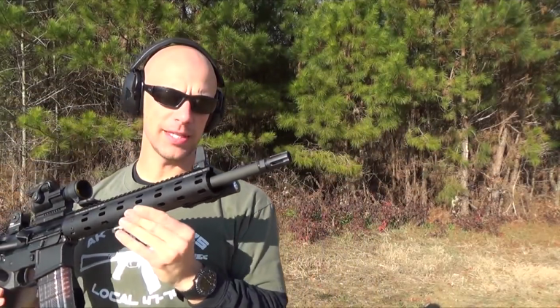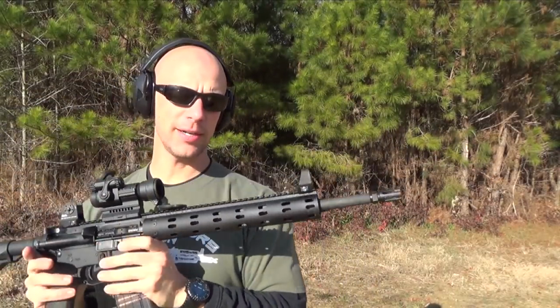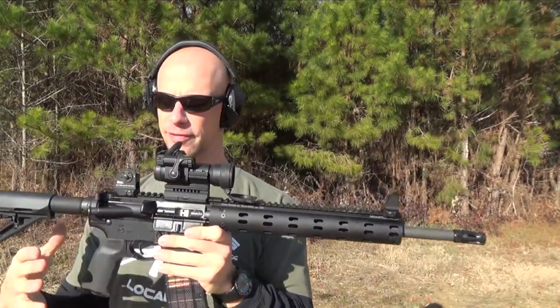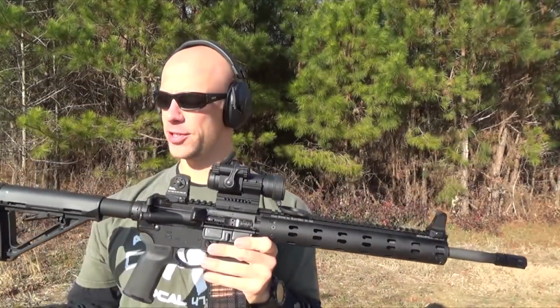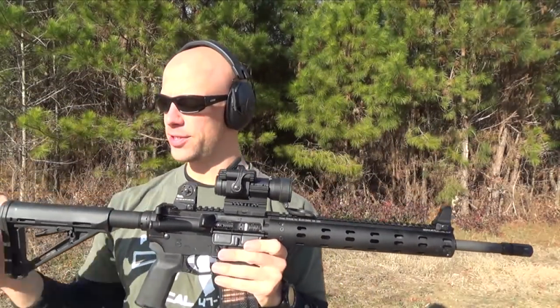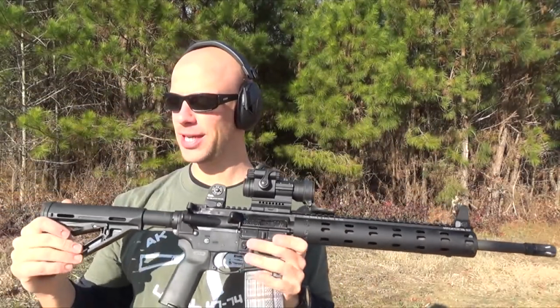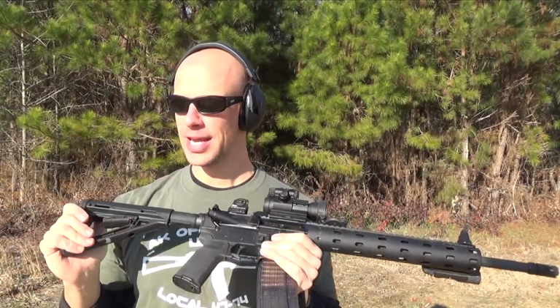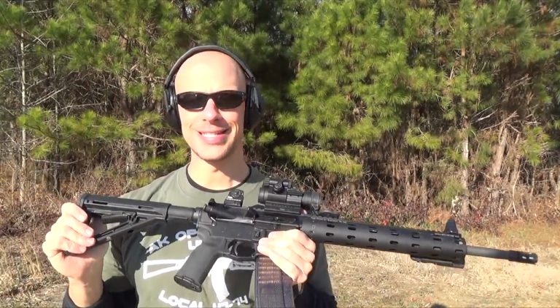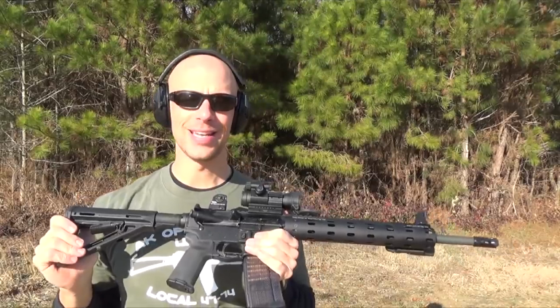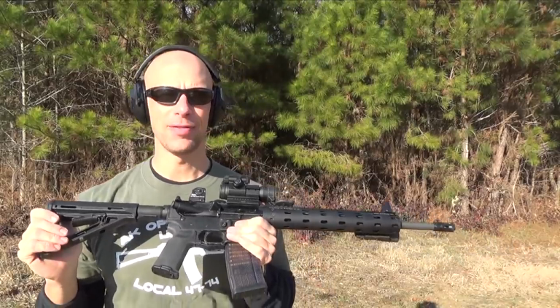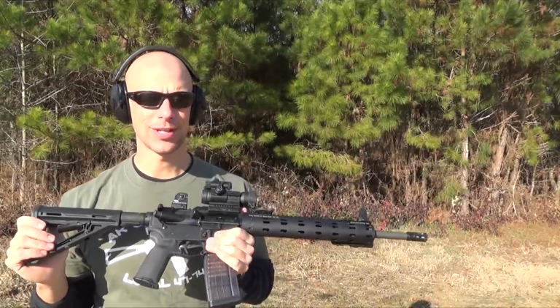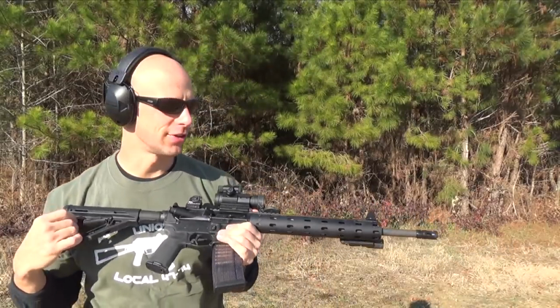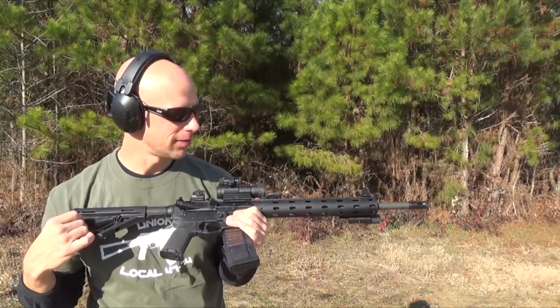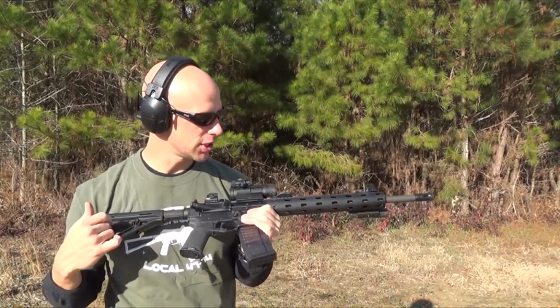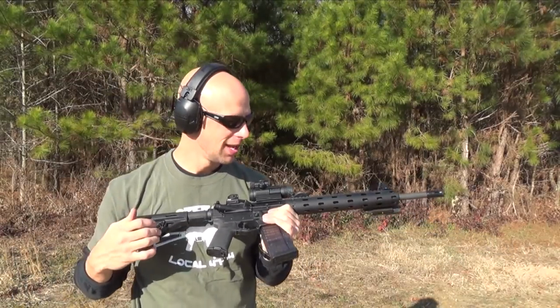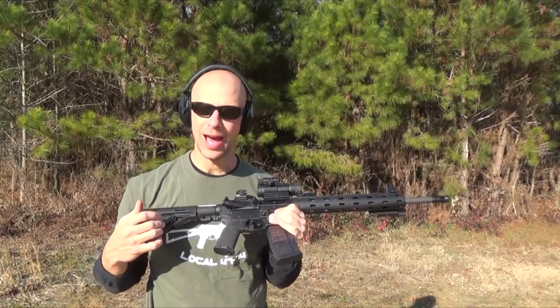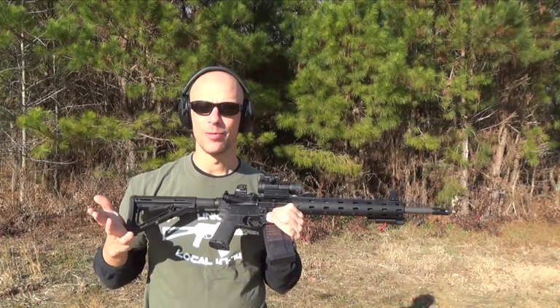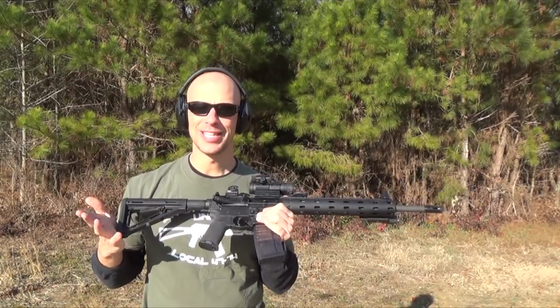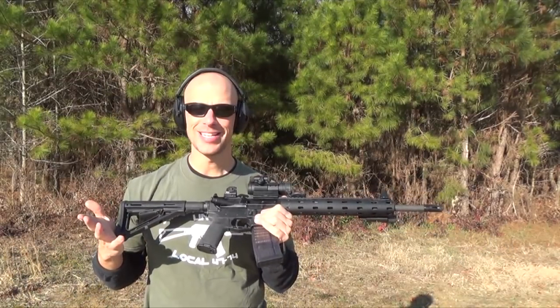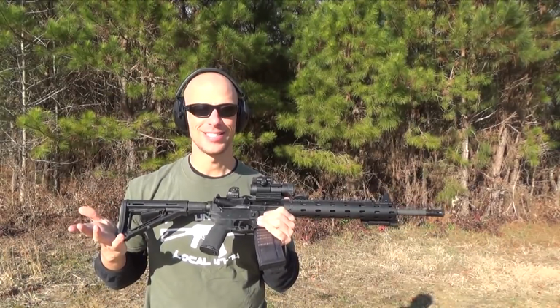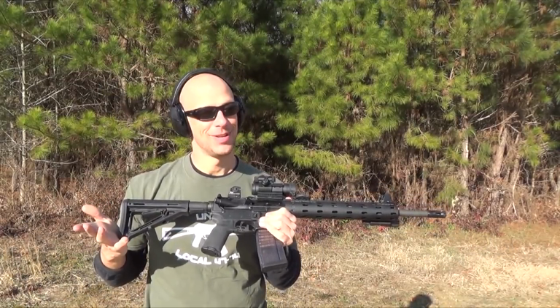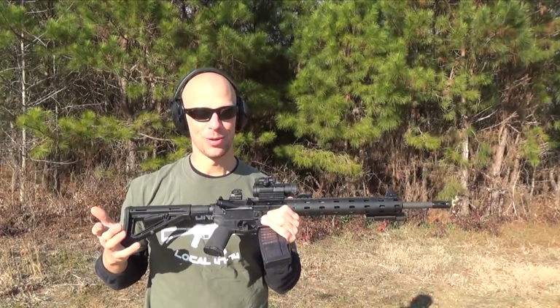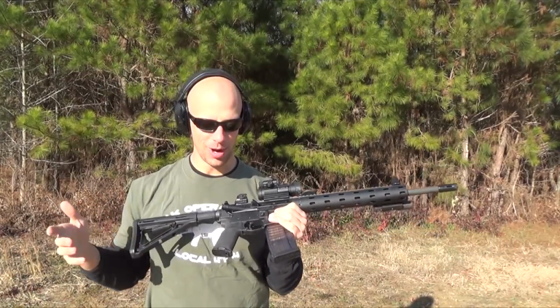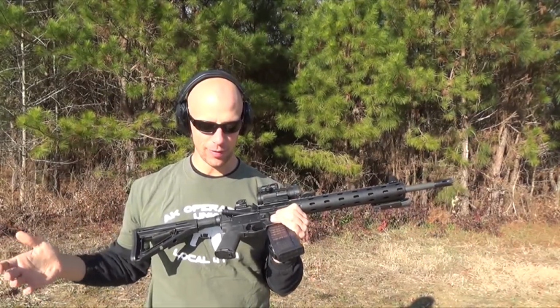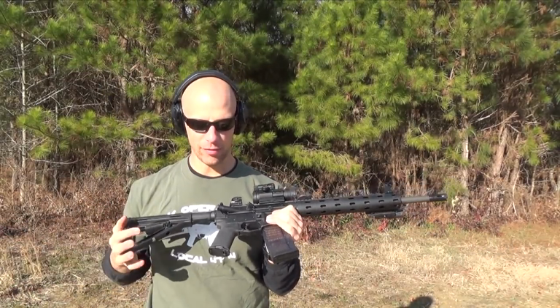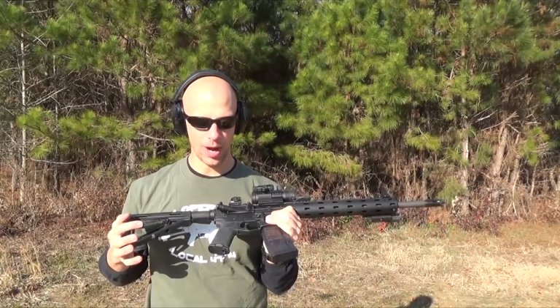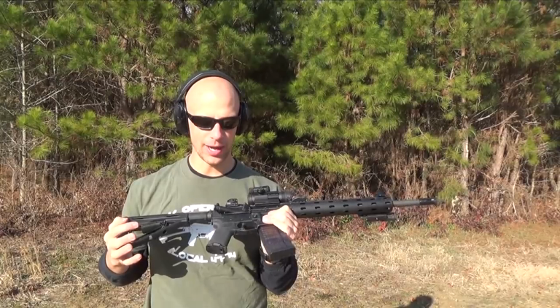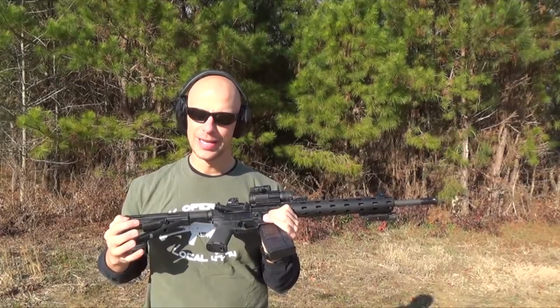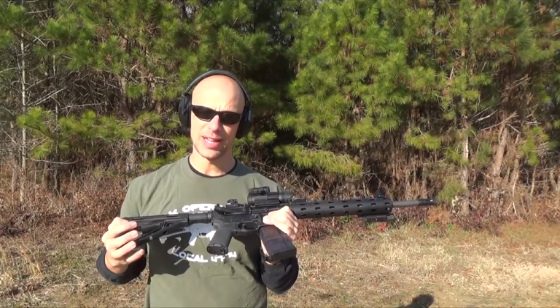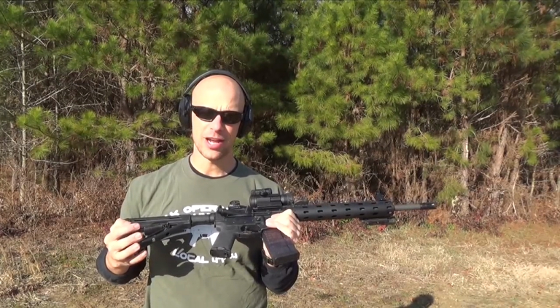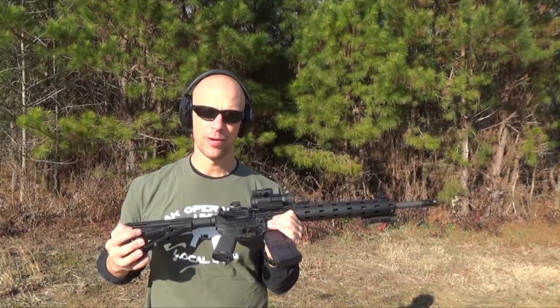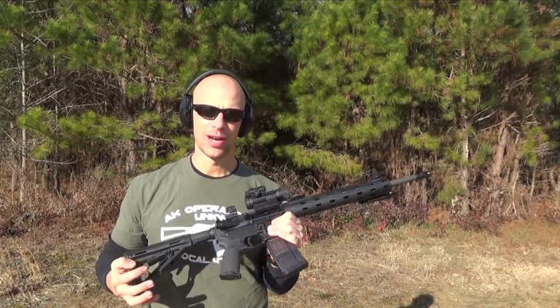This here with the furniture that you see is the 2013 version, I believe. The reason for that is it's an older rifle — we've had it for a while now and it's been on the channel for a while.